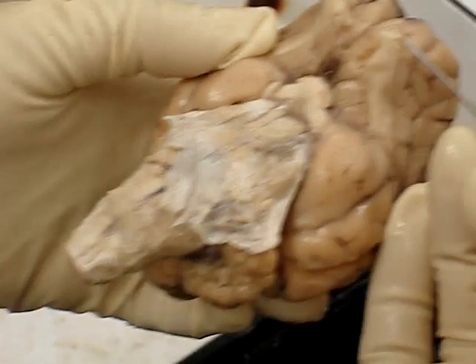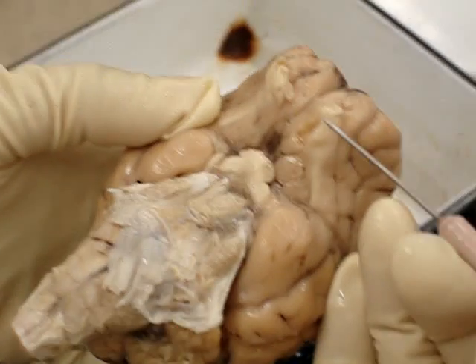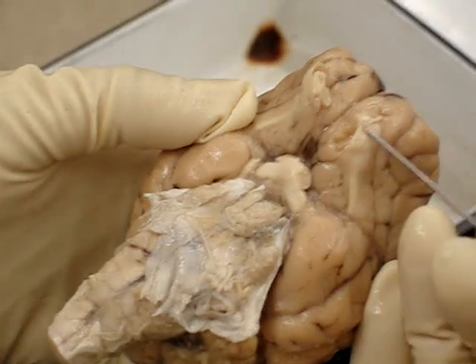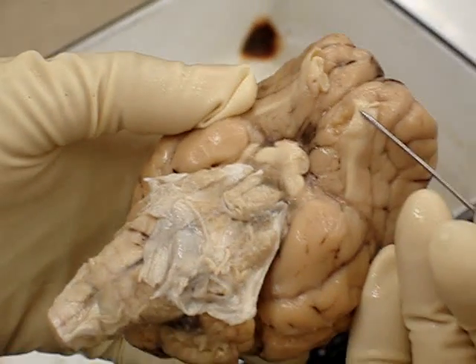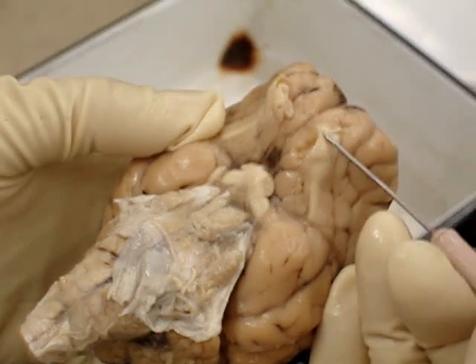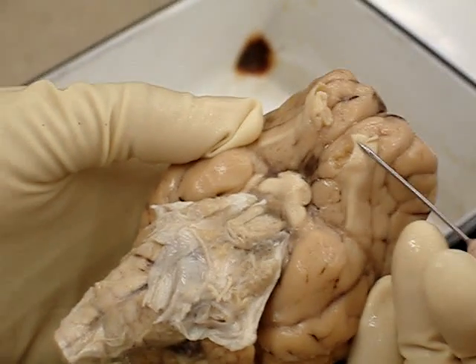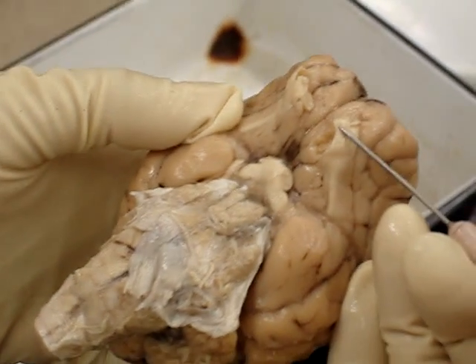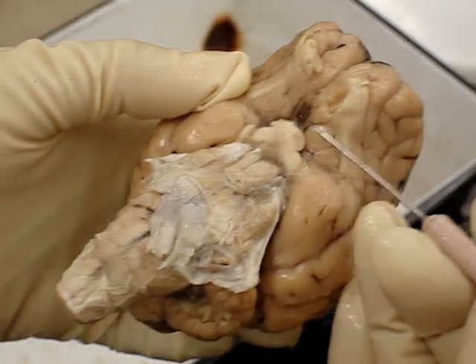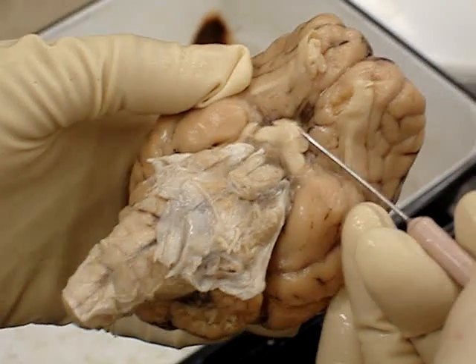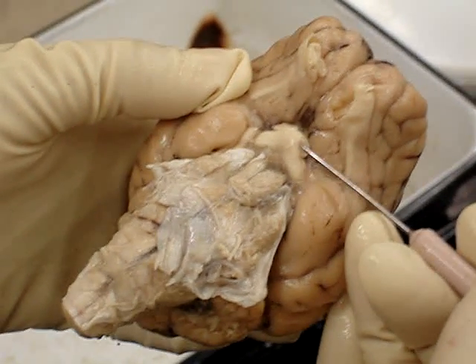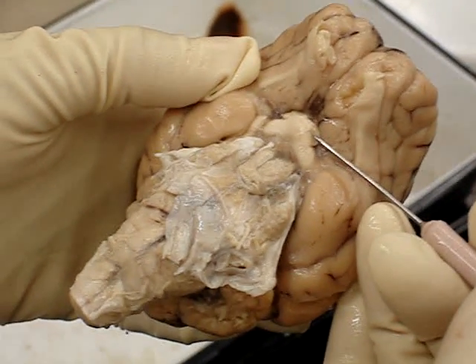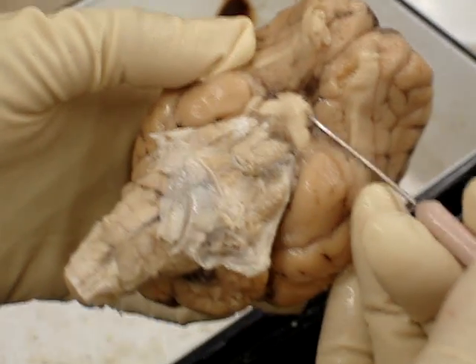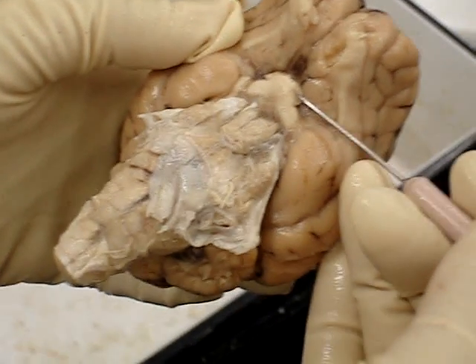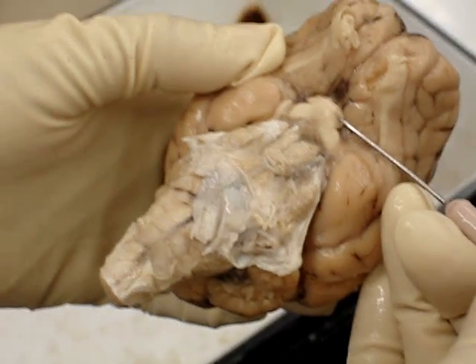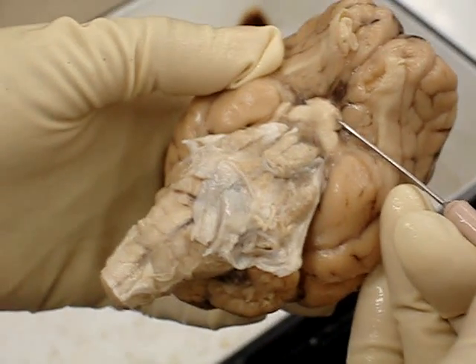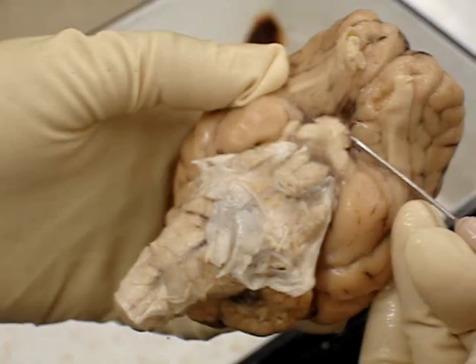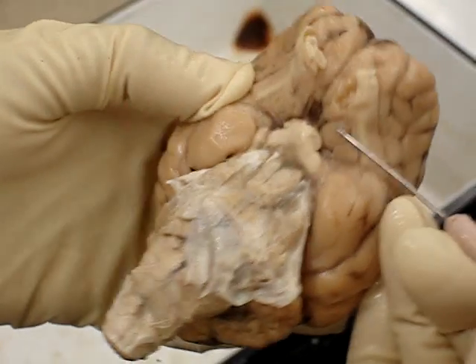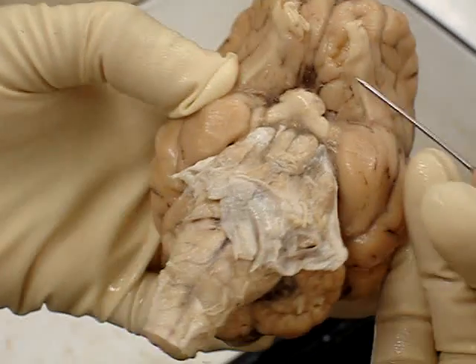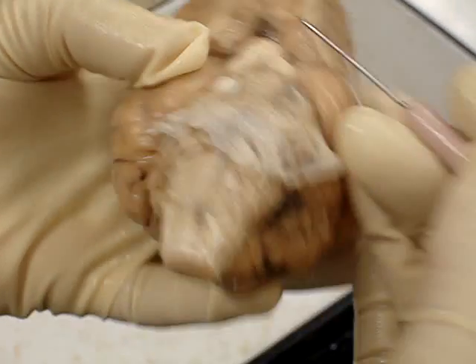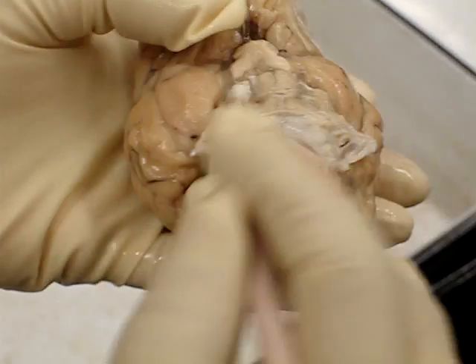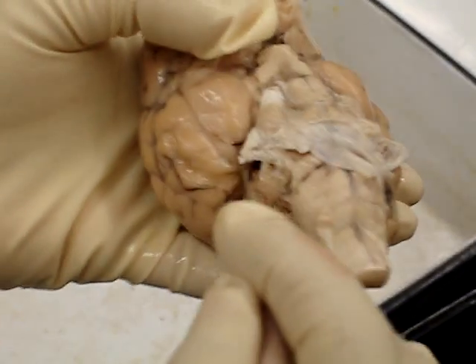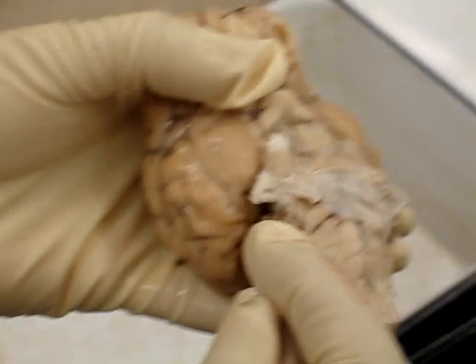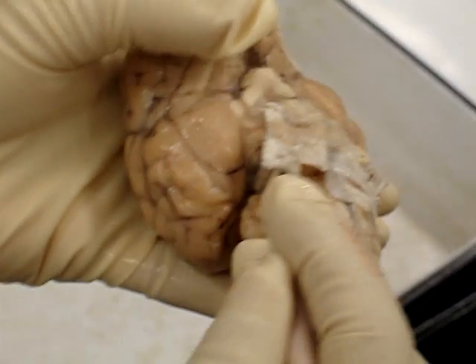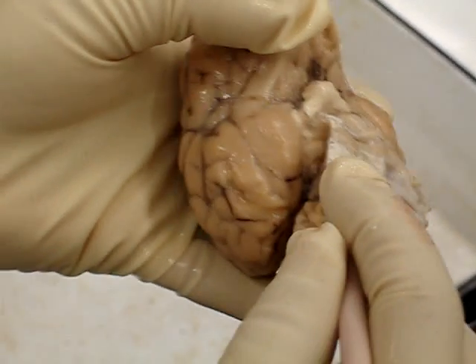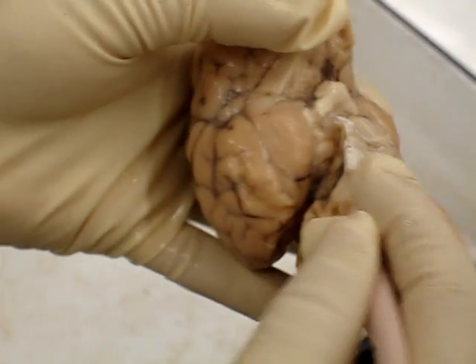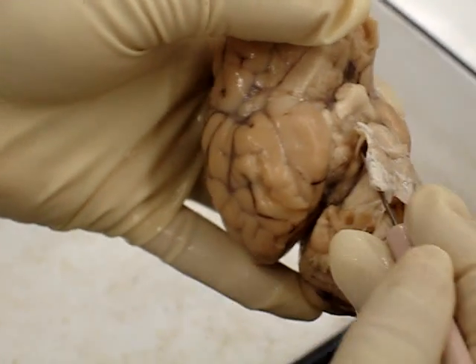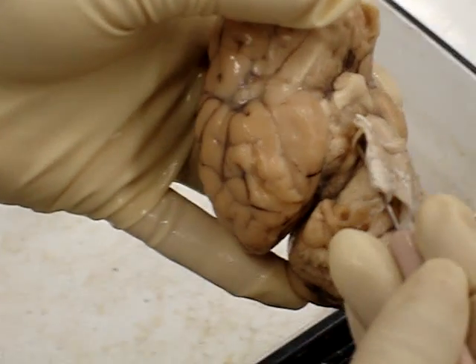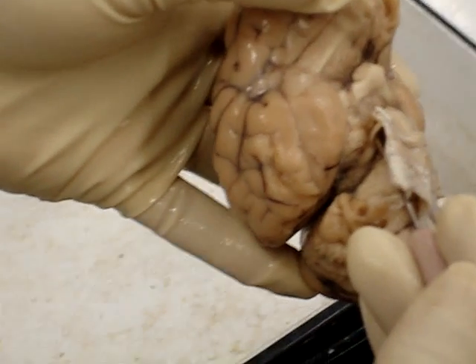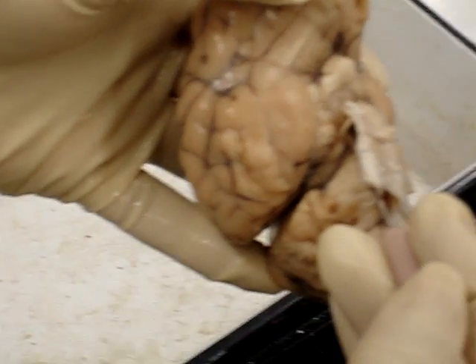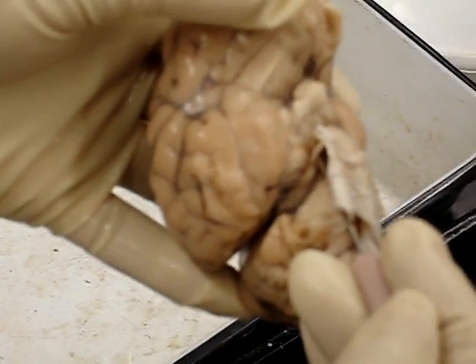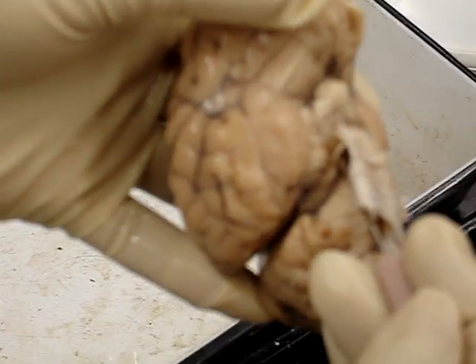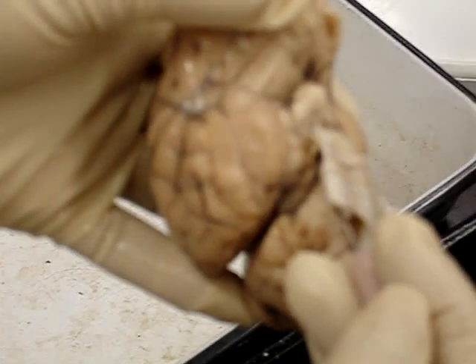First one is the olfactory — number one. Number two is the optic. Number three is the oculomotor.